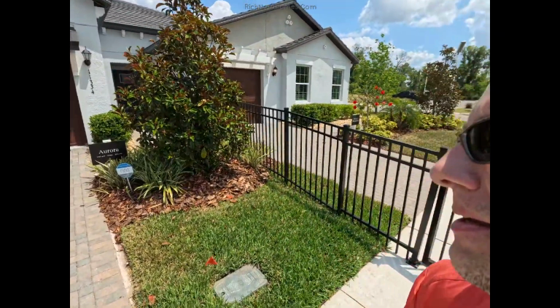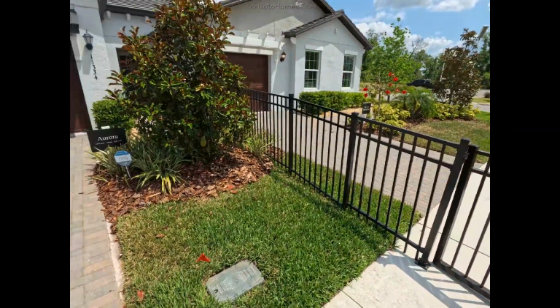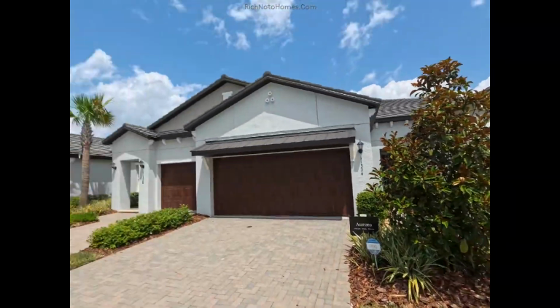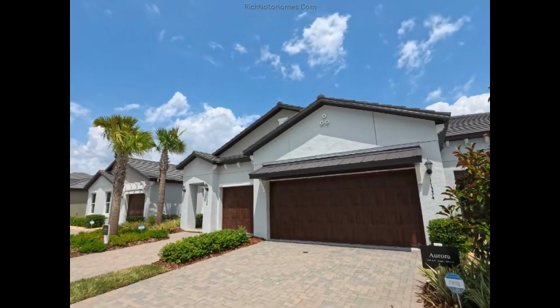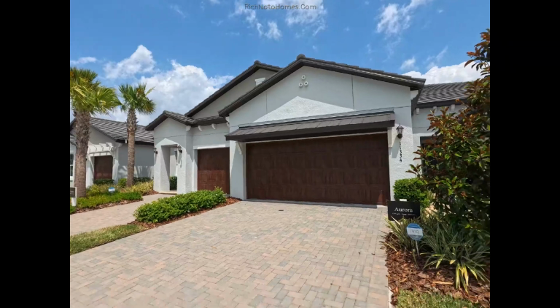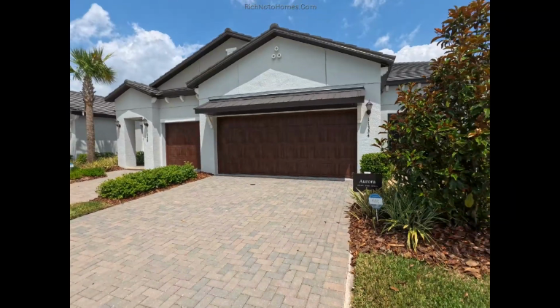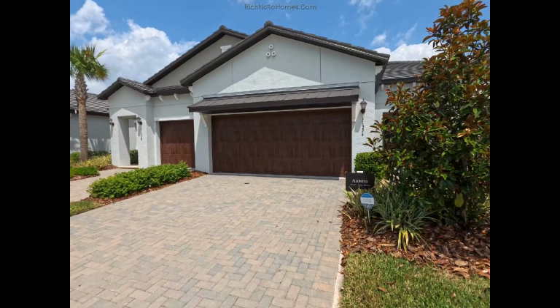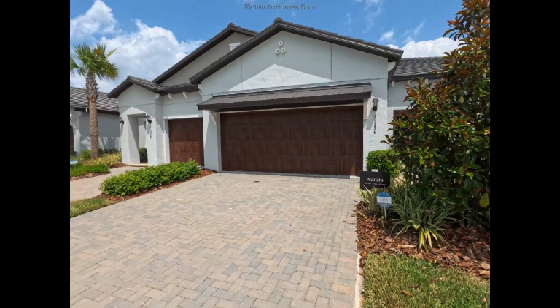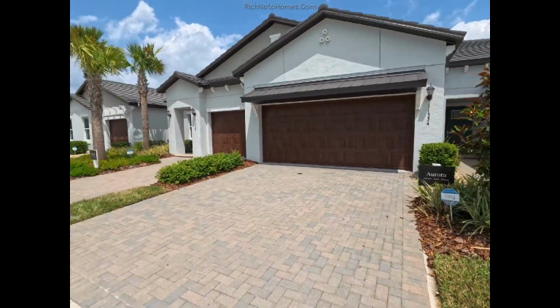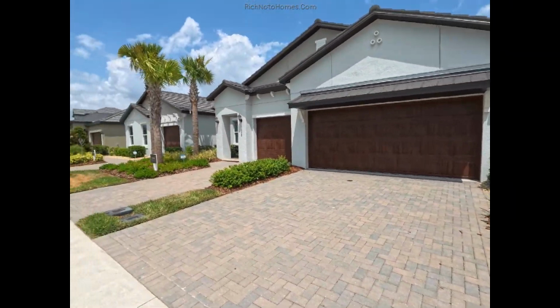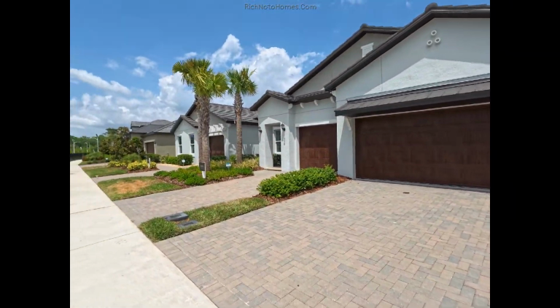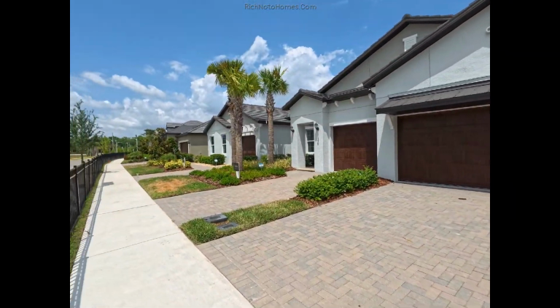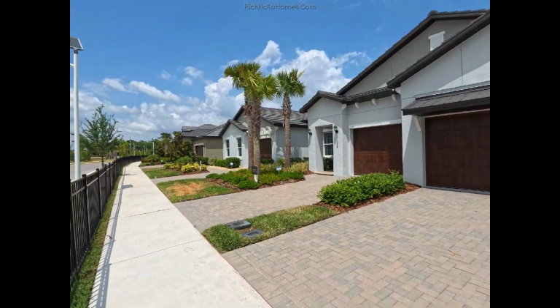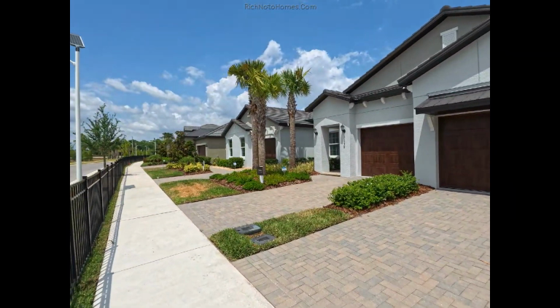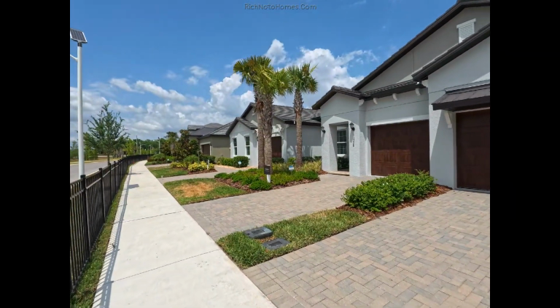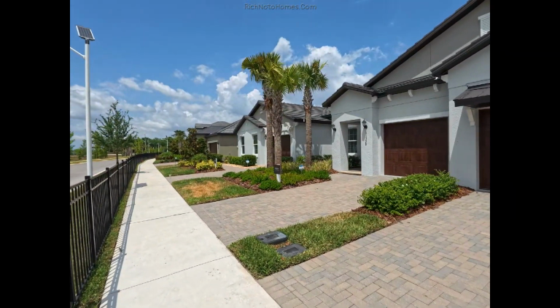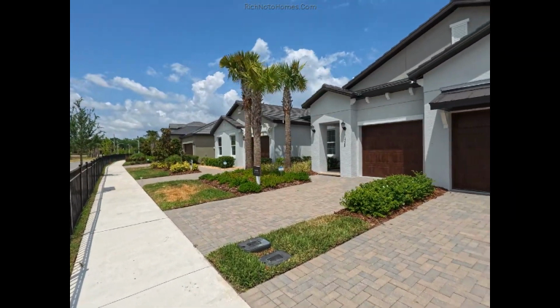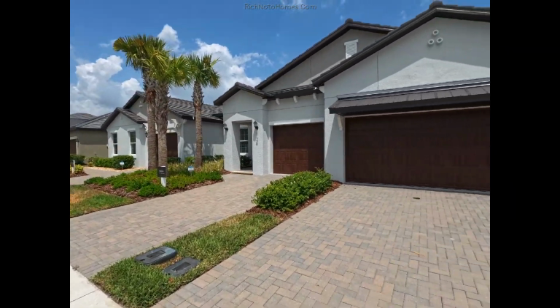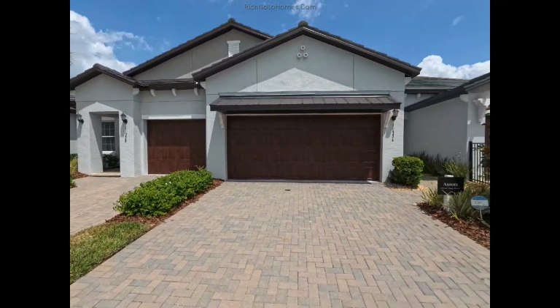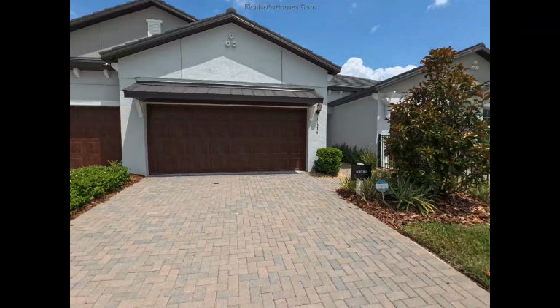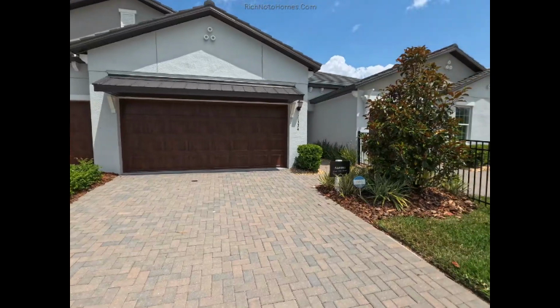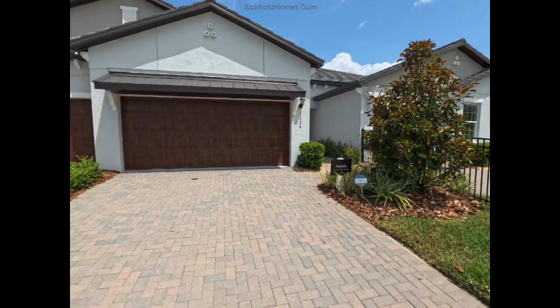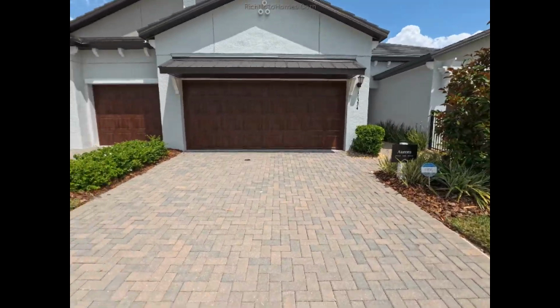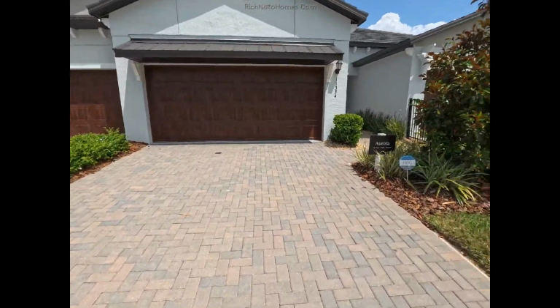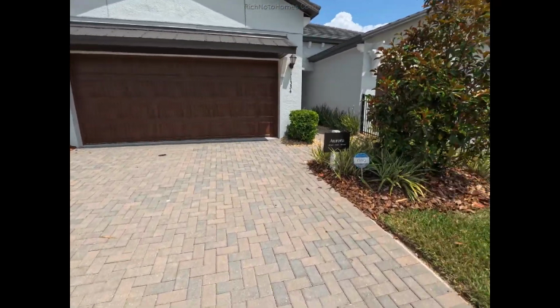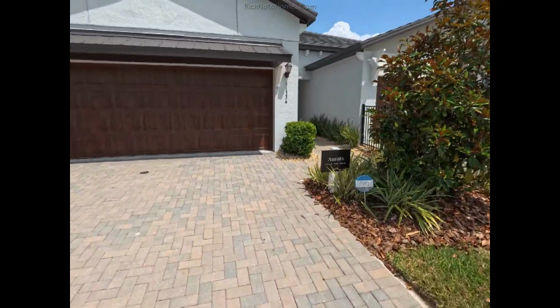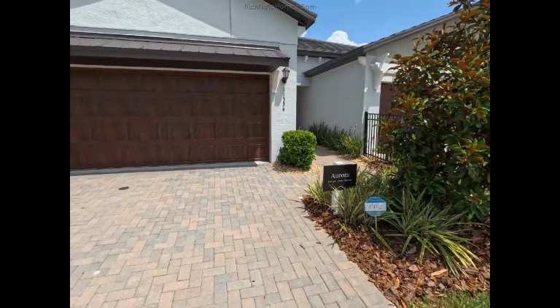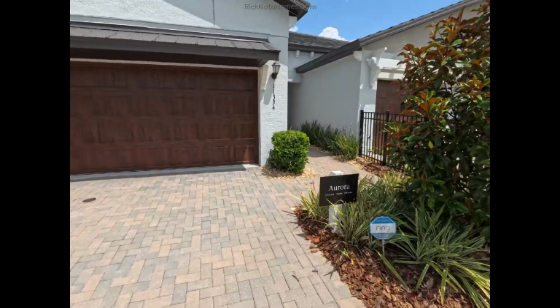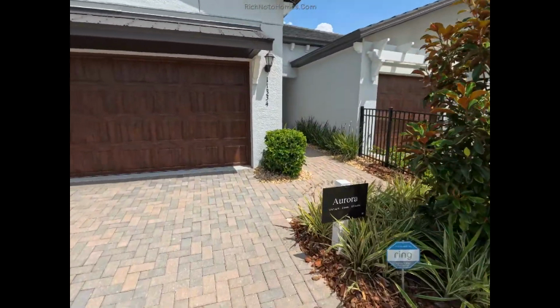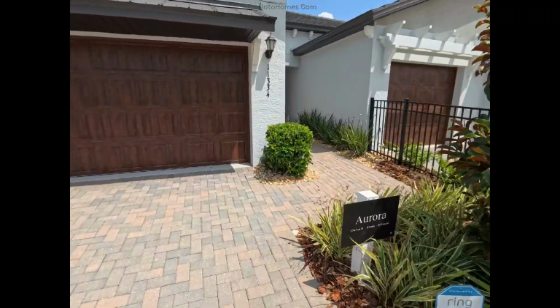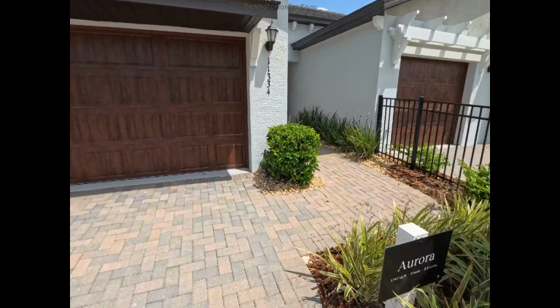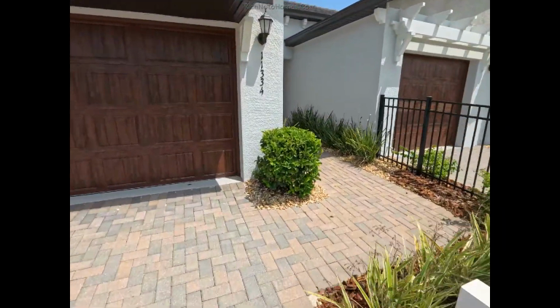So I've got three villas over here: the Aurora, the Sunrise, and the Dayspring — and these are from Lennar. I'm going to see if I can do all of these in one video.